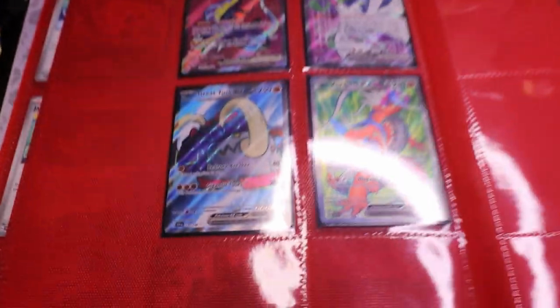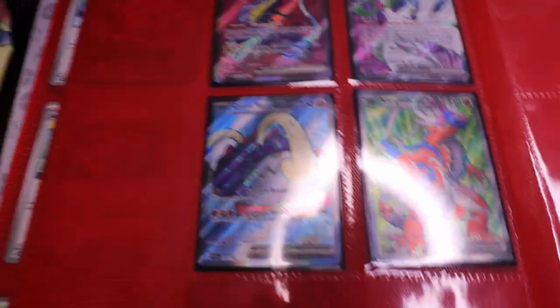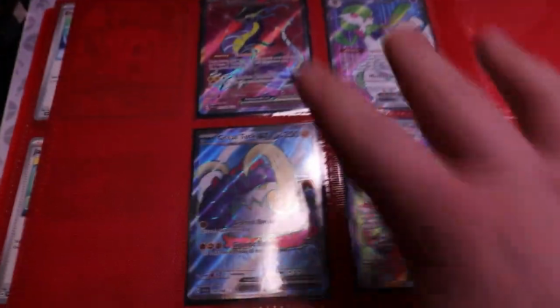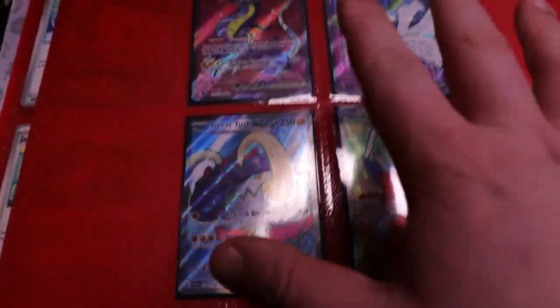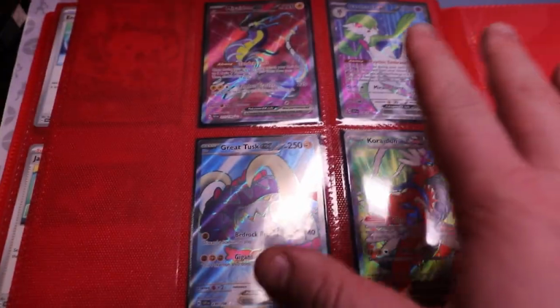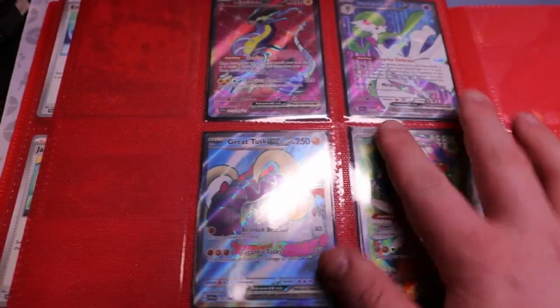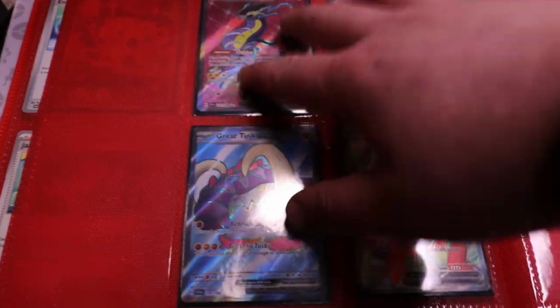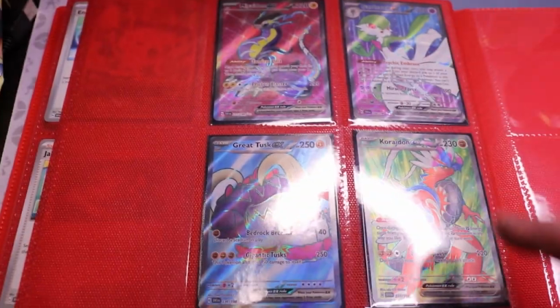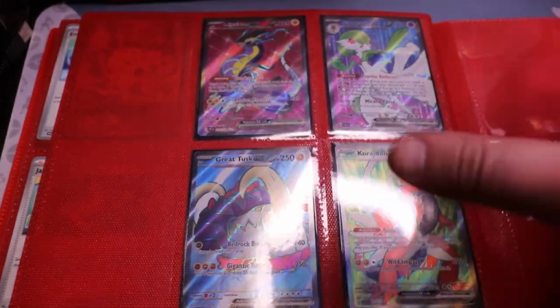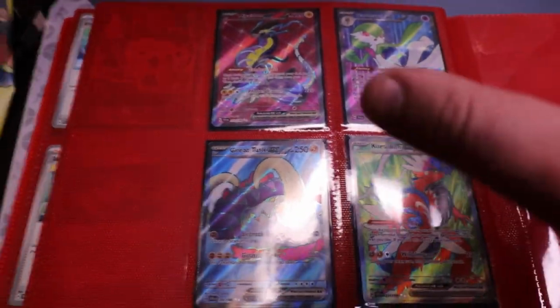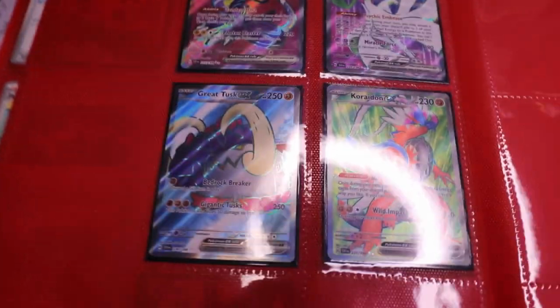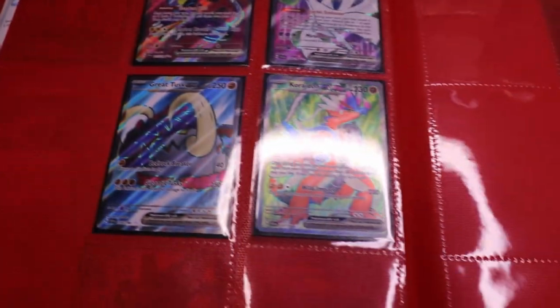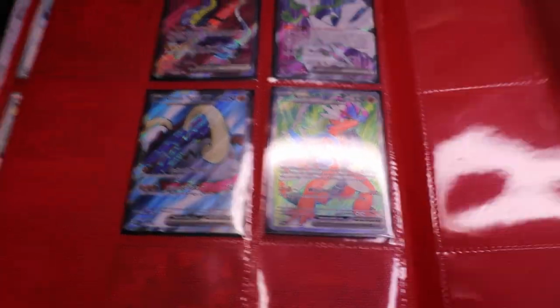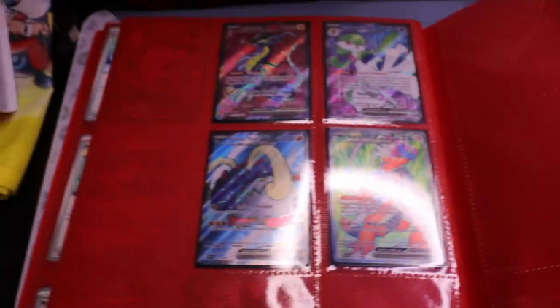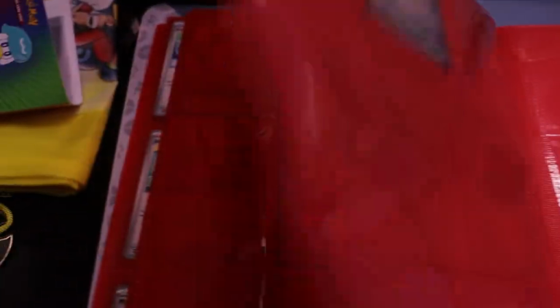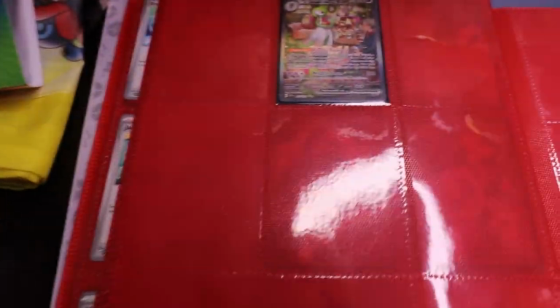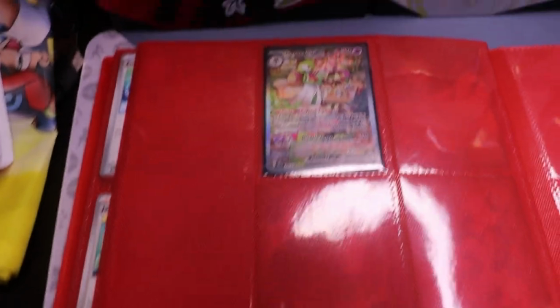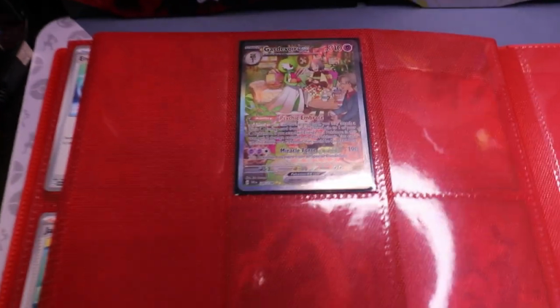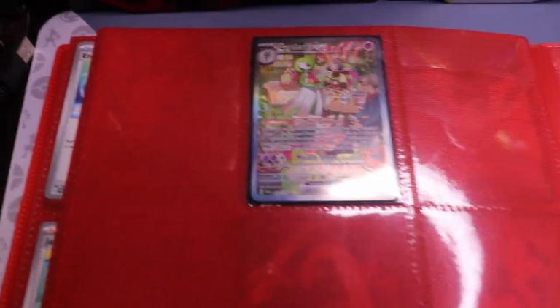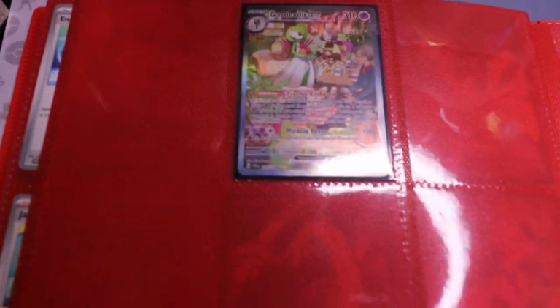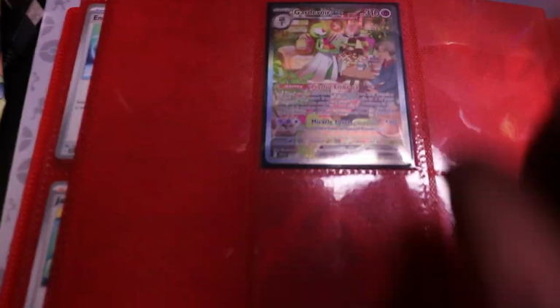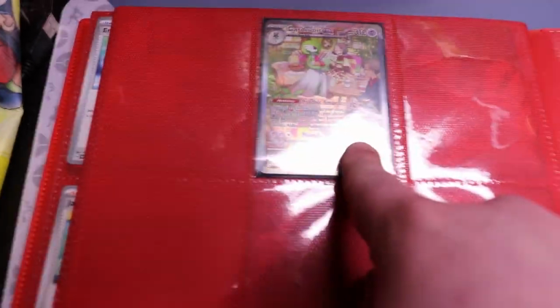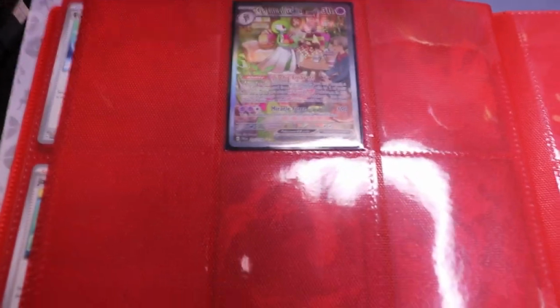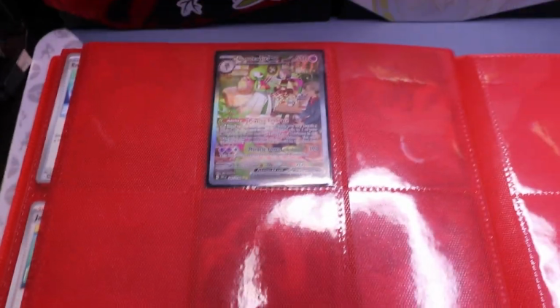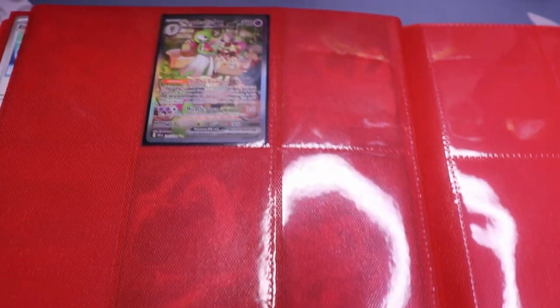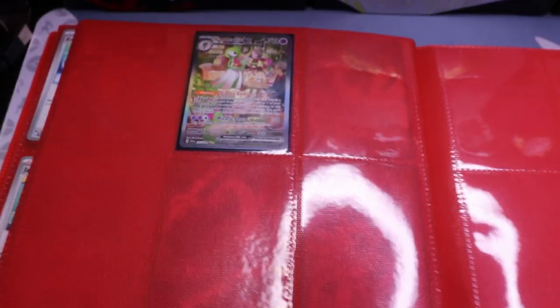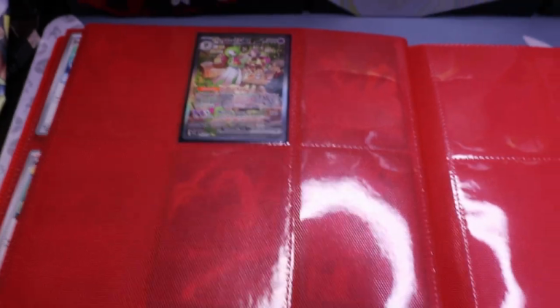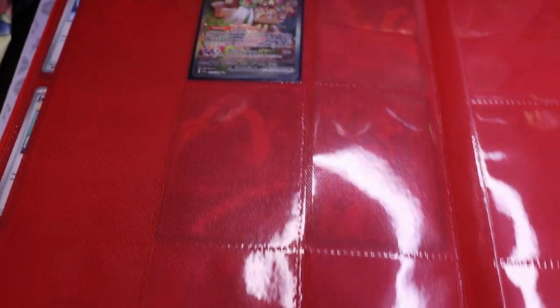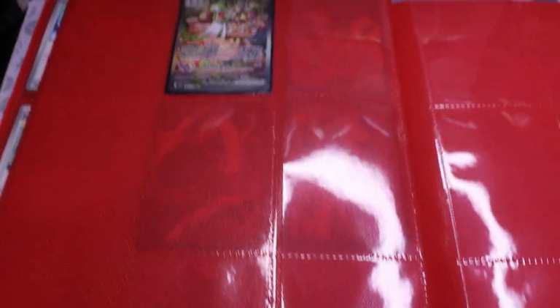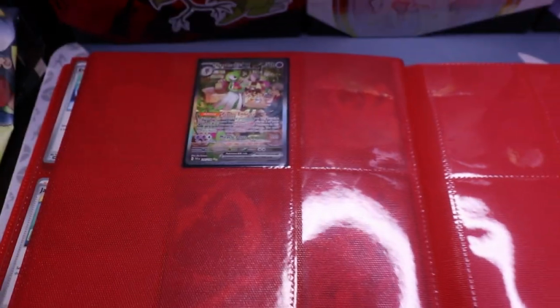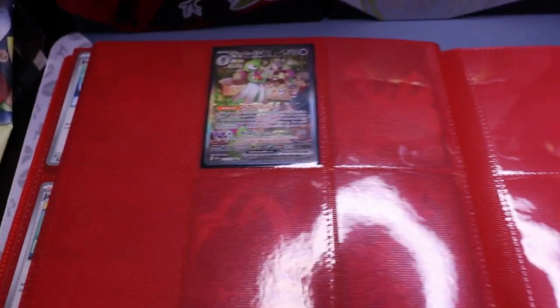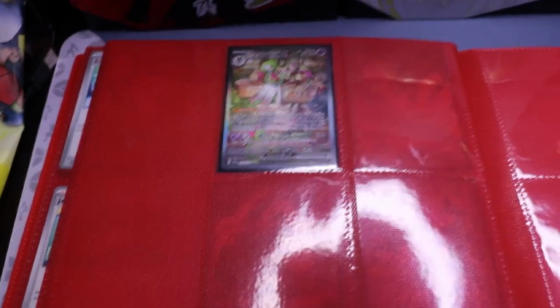Here are our full arts. It's convenient that the four full arts we have are all listed into kind of one quadrant there. And then this is the last card in the binder right now as it stands — the Gardevoir EX alternate art. Today I'm really hoping we can pull the Caridon one.